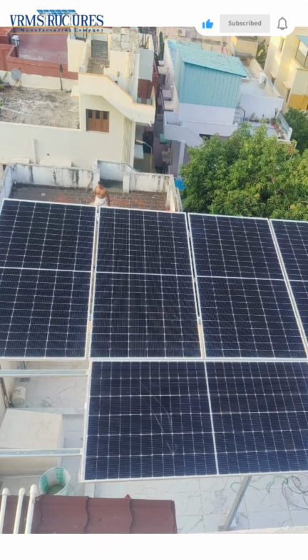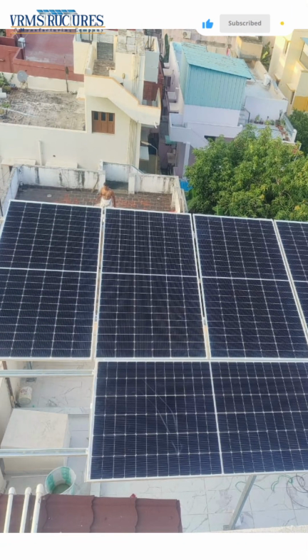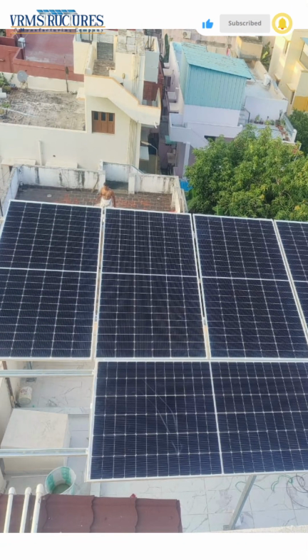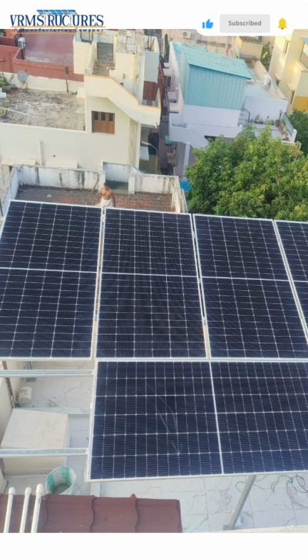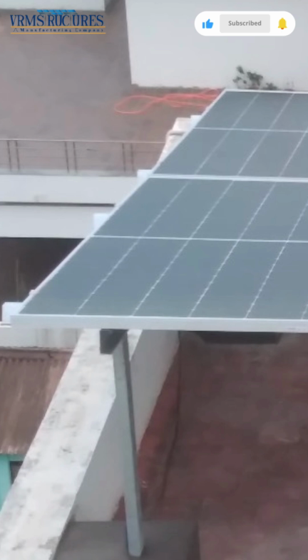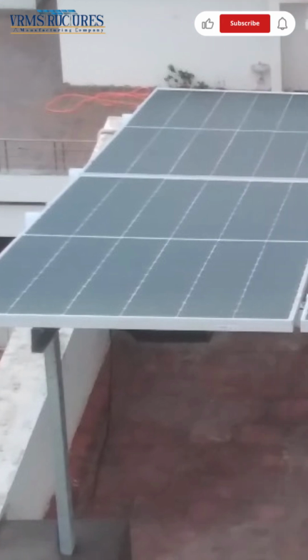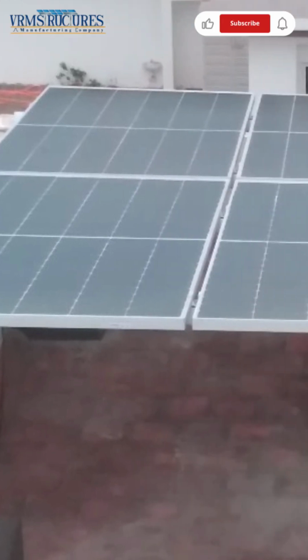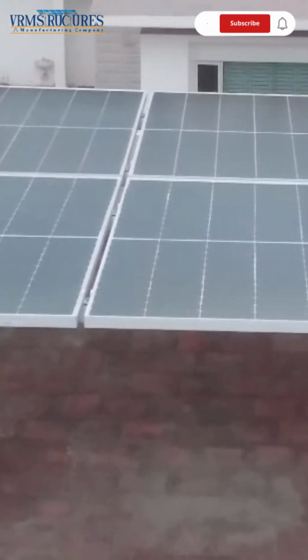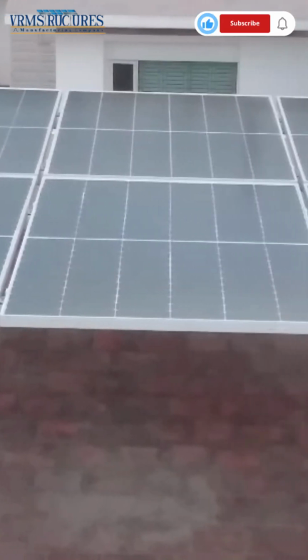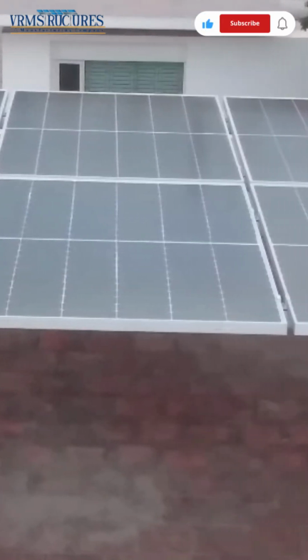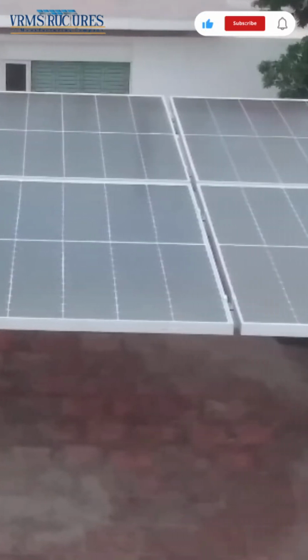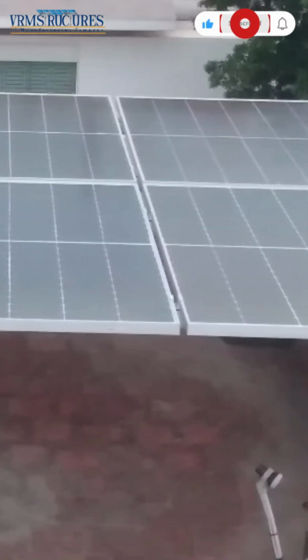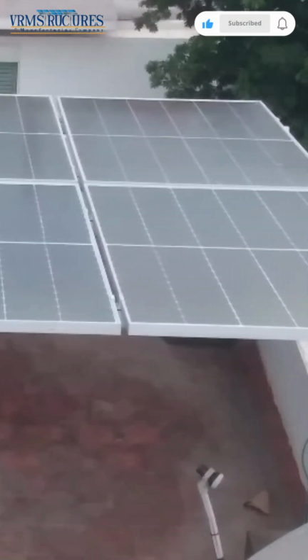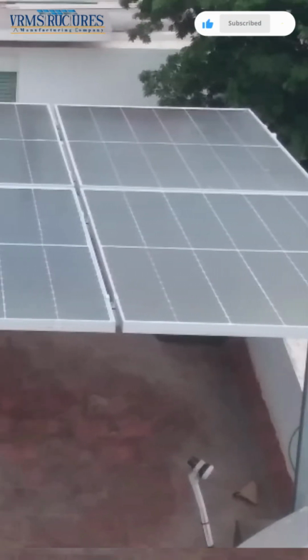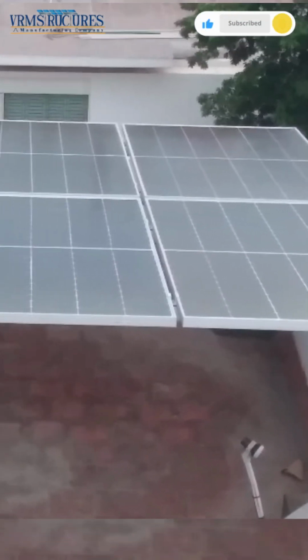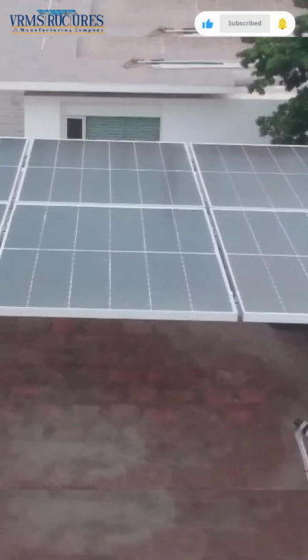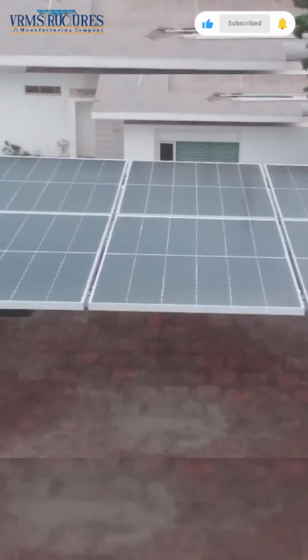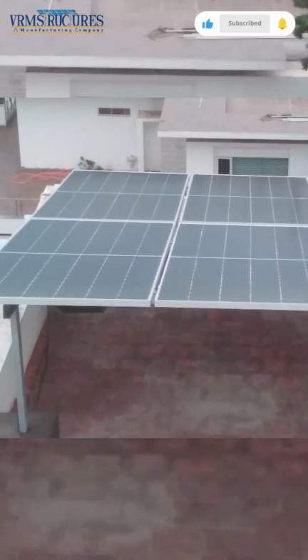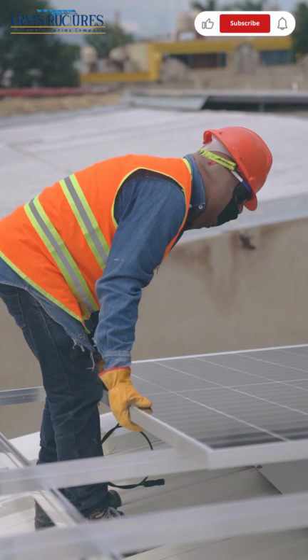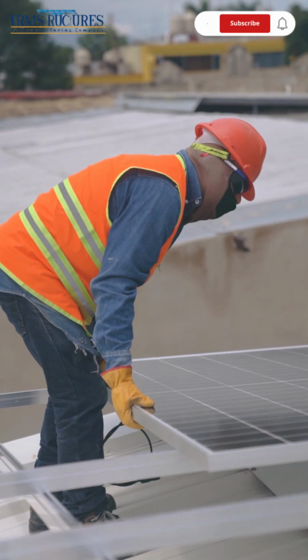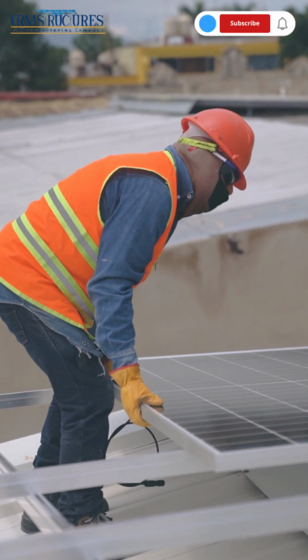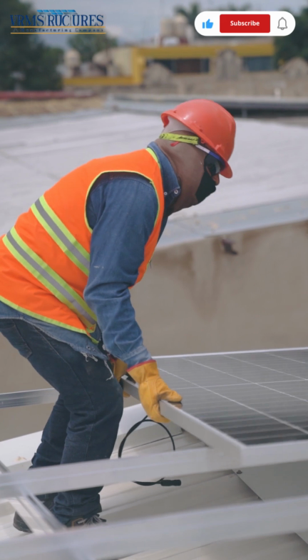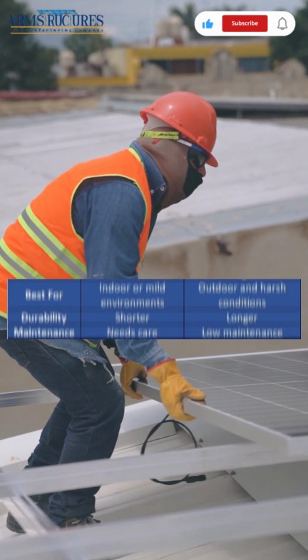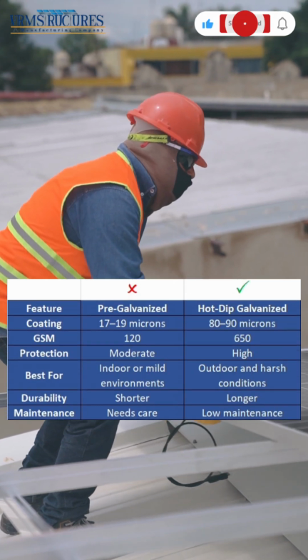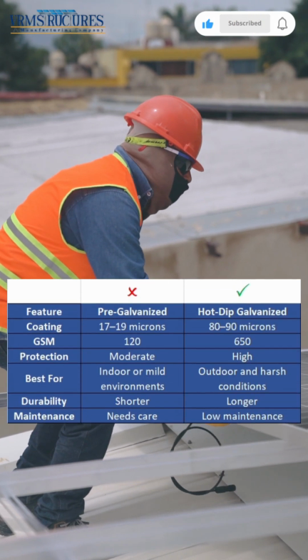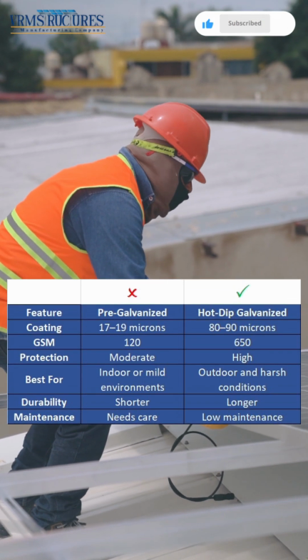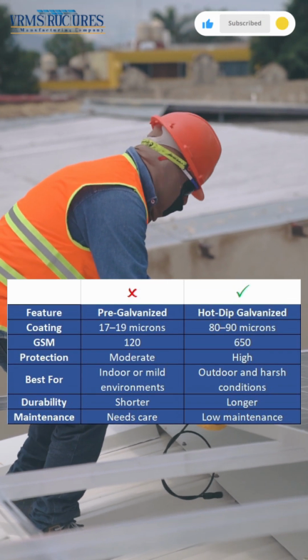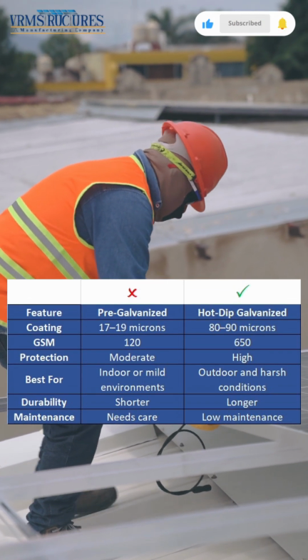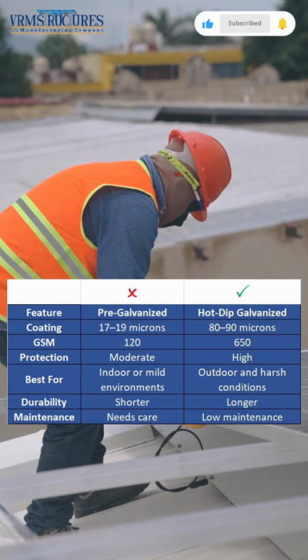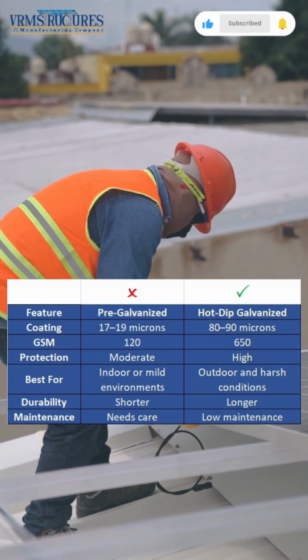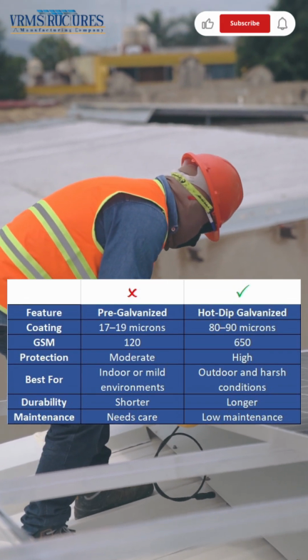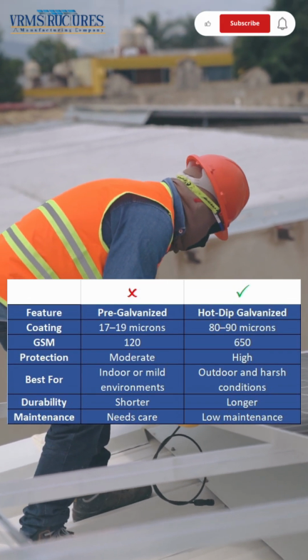Invest smart, invest in quality and secure the future of your solar projects. Trust VRM Structures for strong, reliable and long-lasting solar infrastructure.